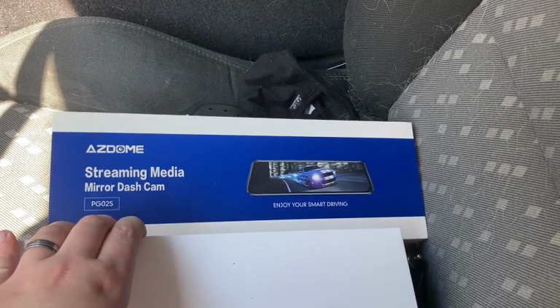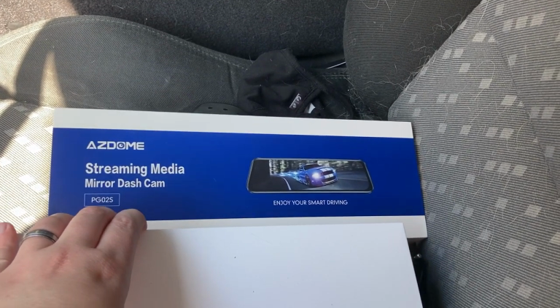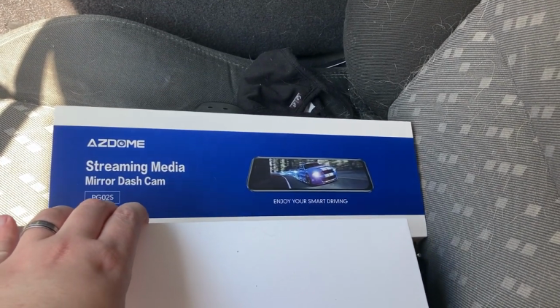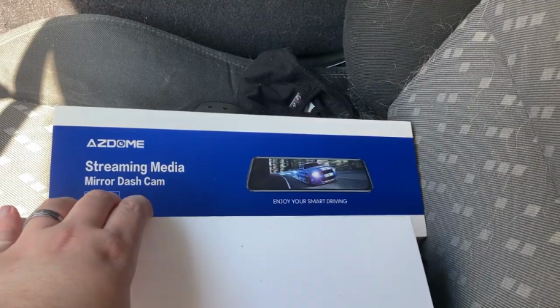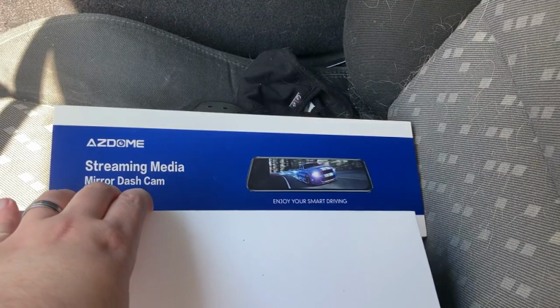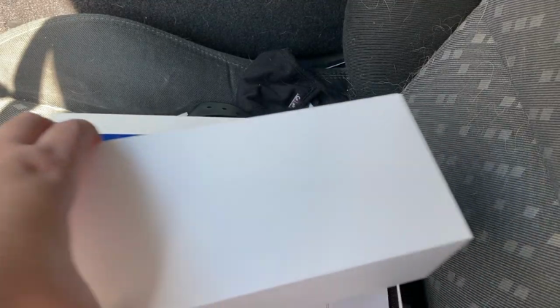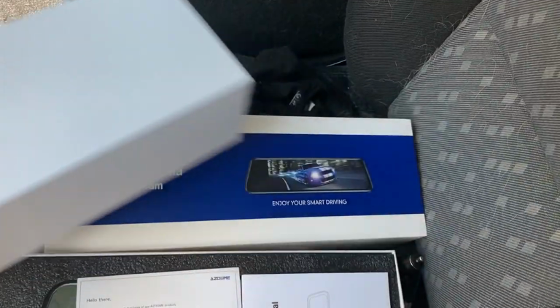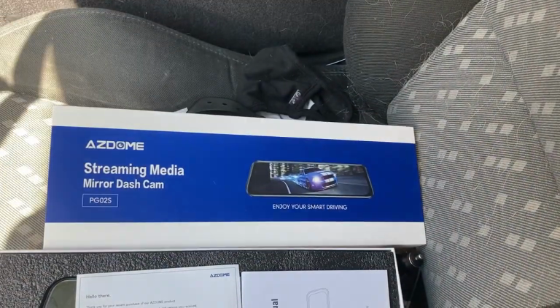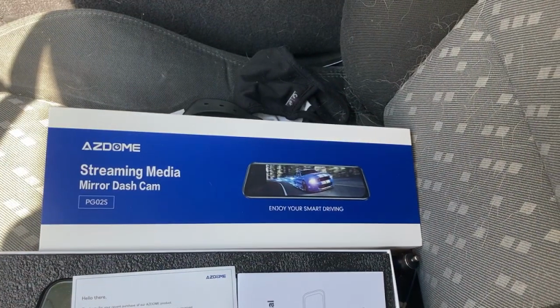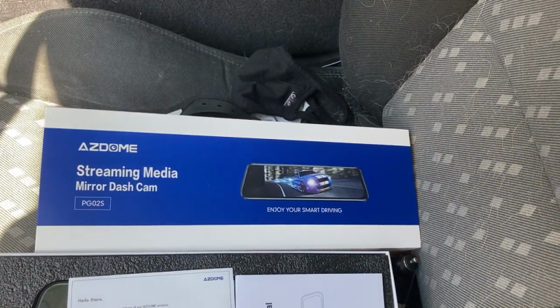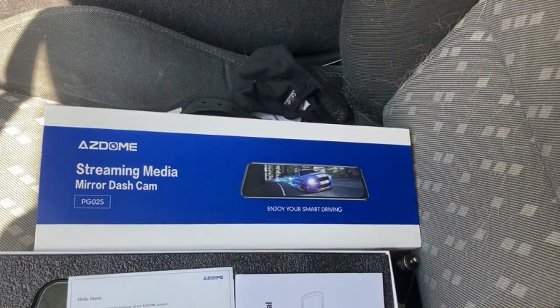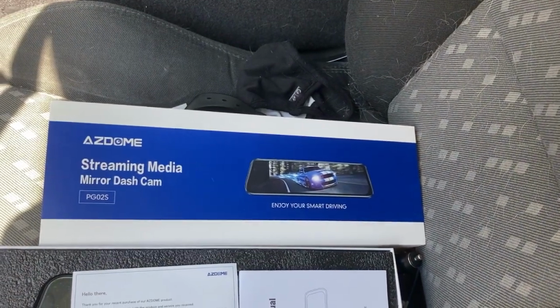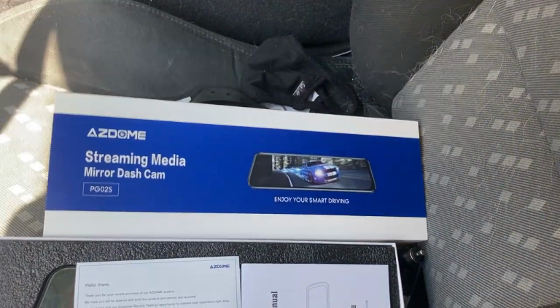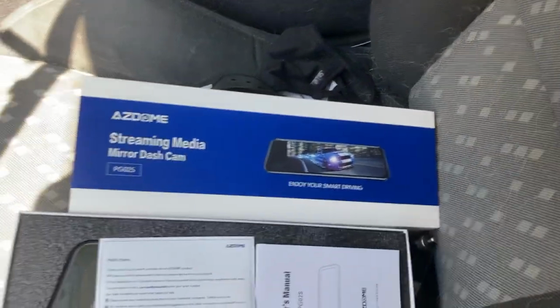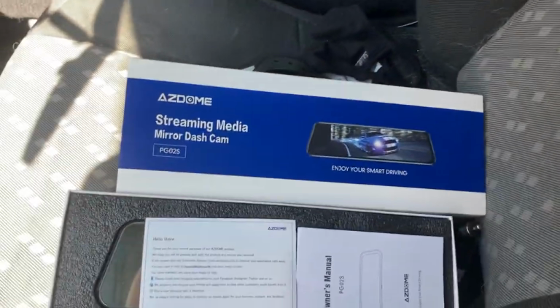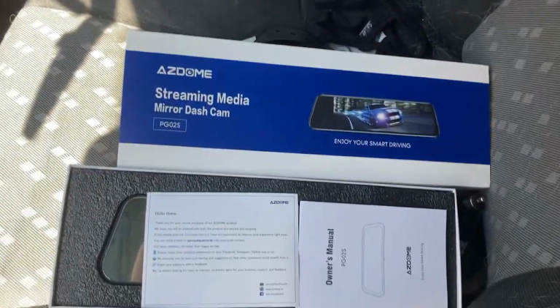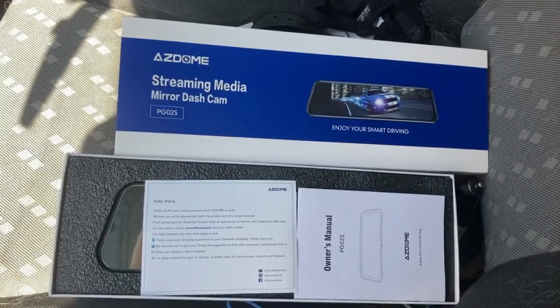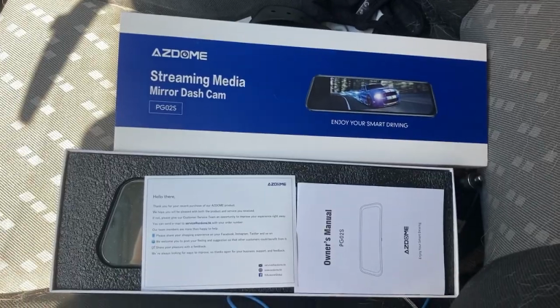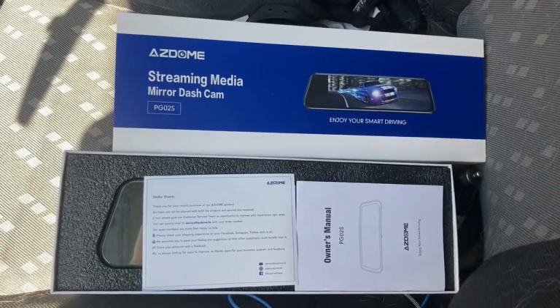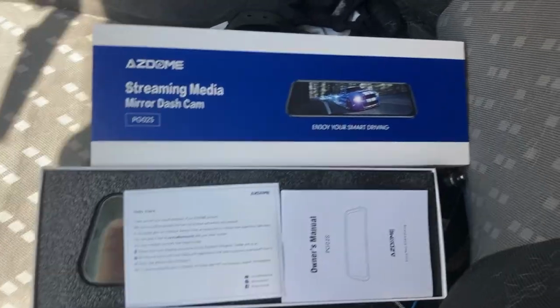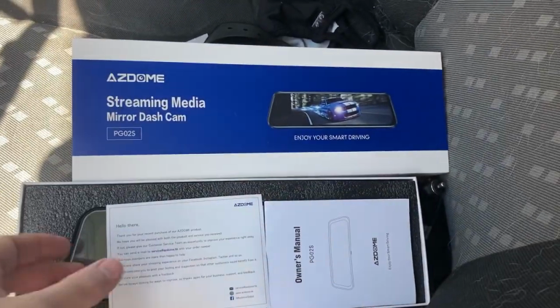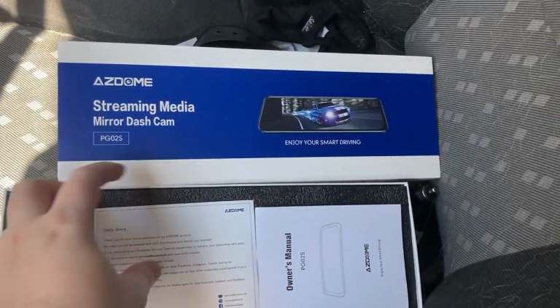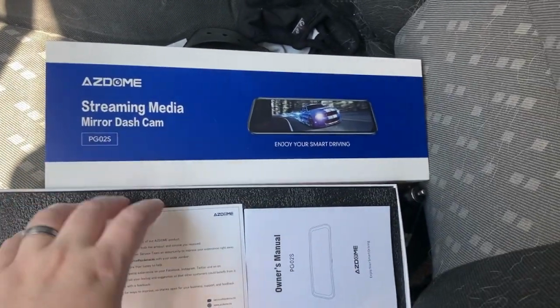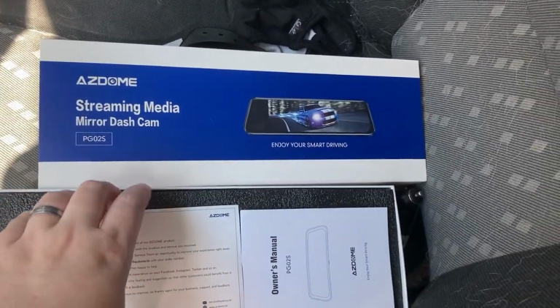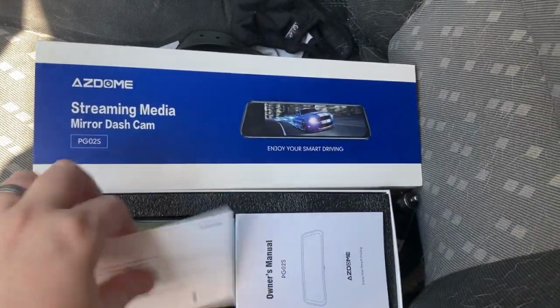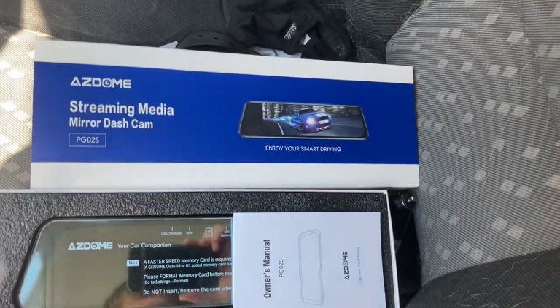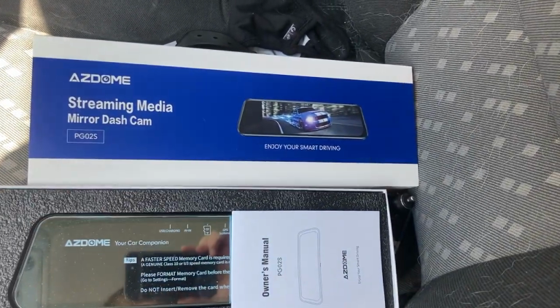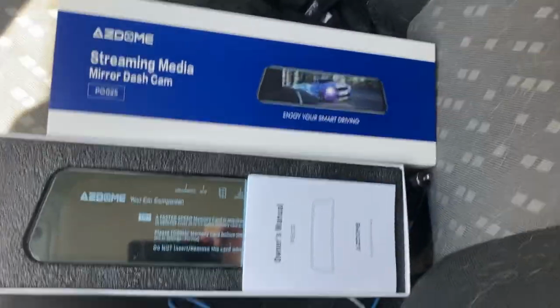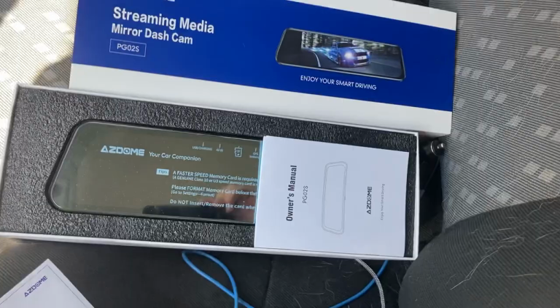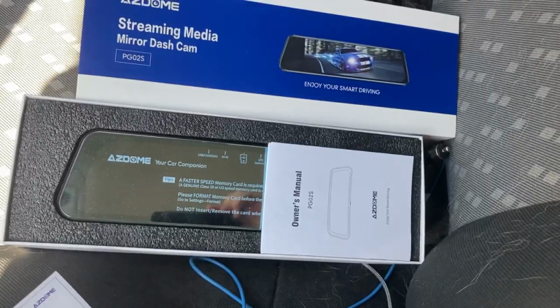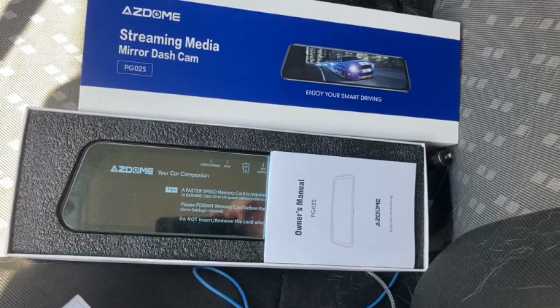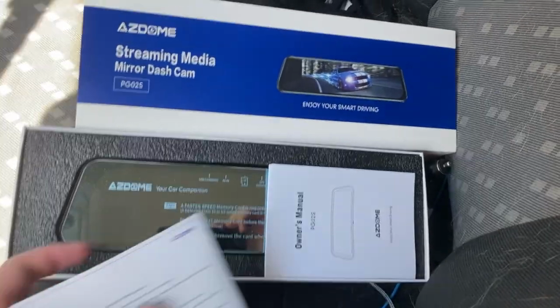We are going to turn dumb car into a less dumb car. I think the appropriate title: Smart Mirror, Dumb Car.